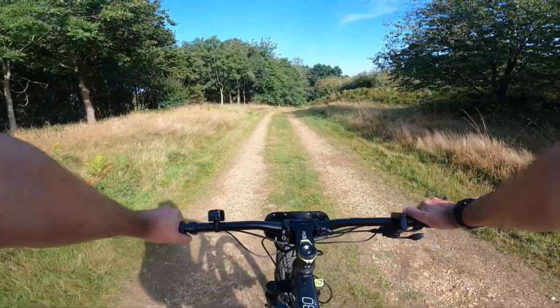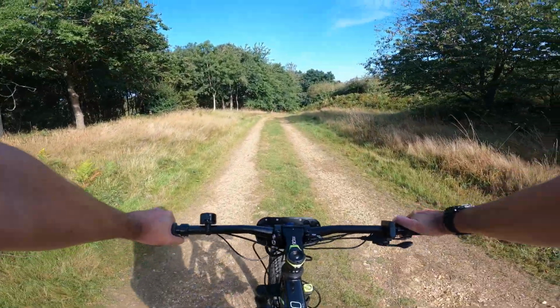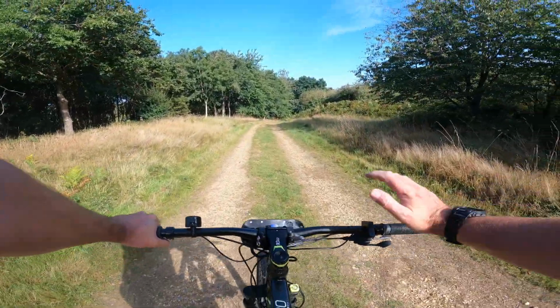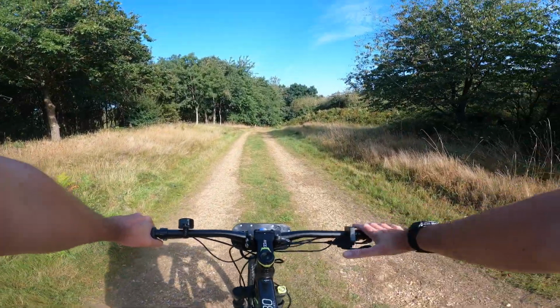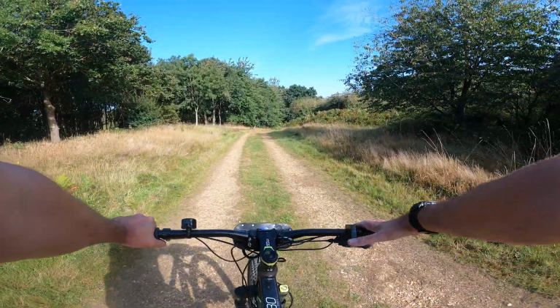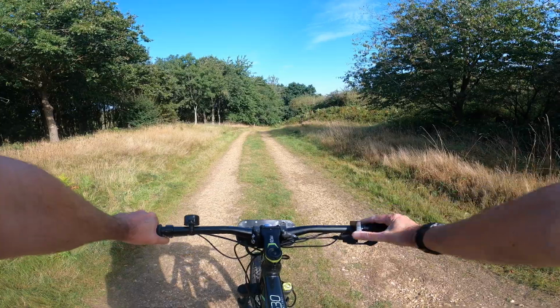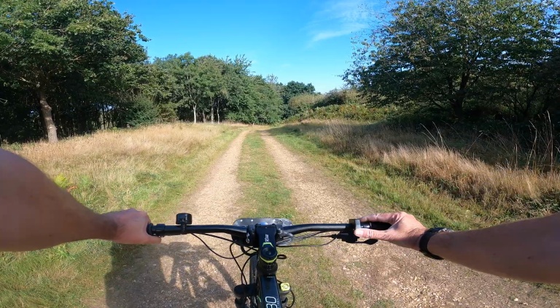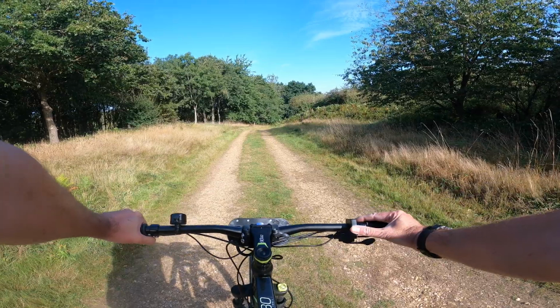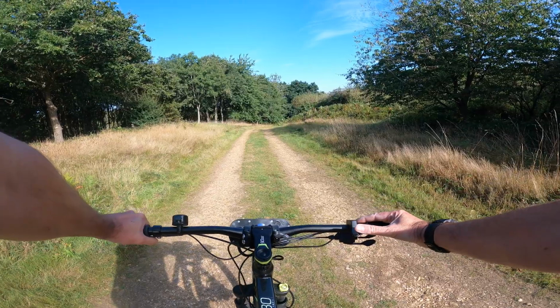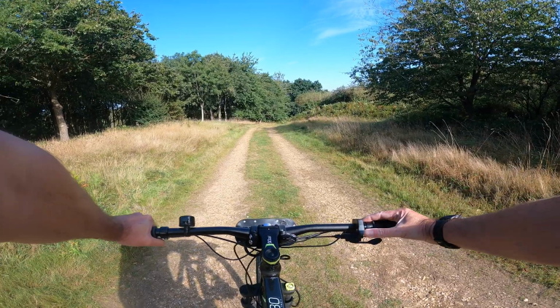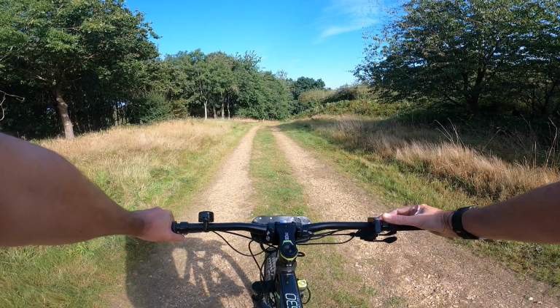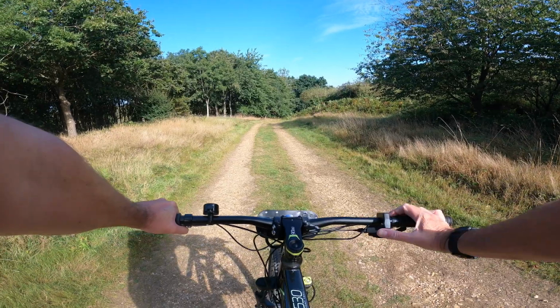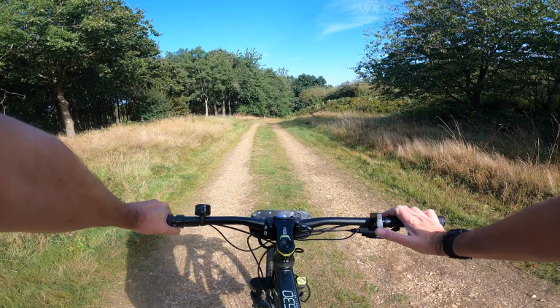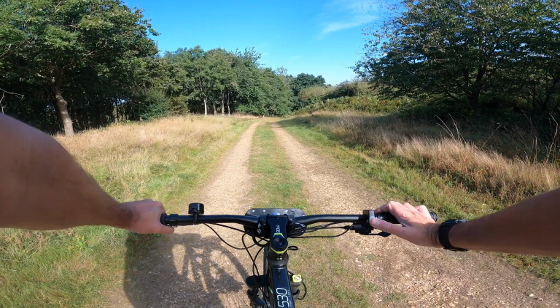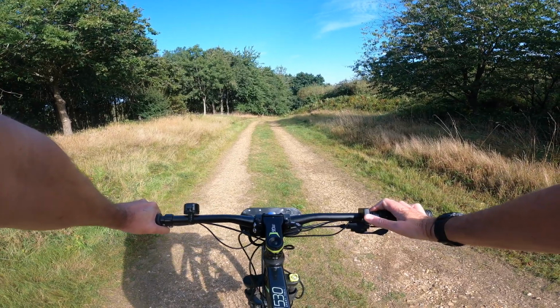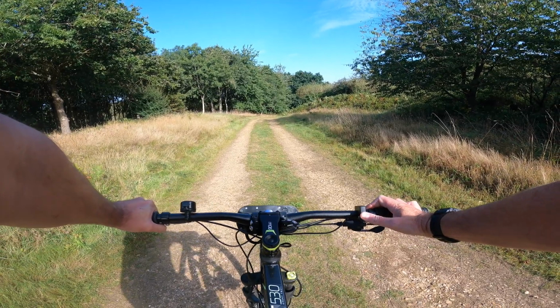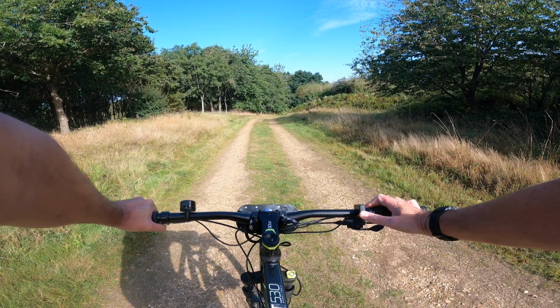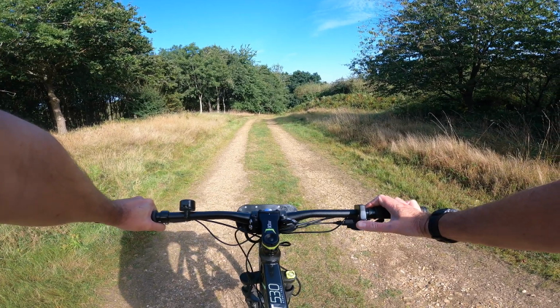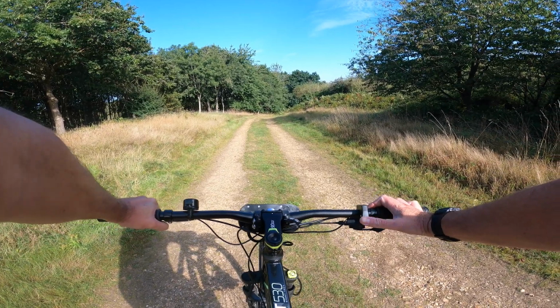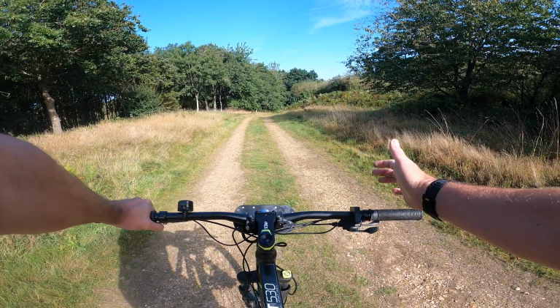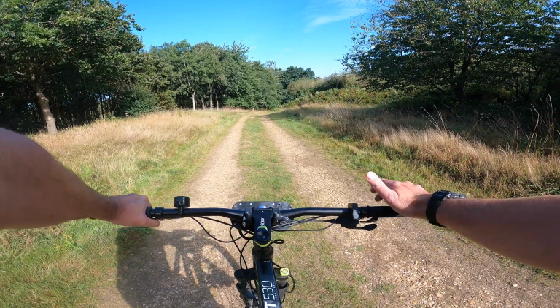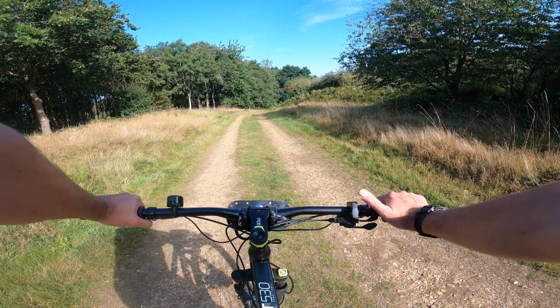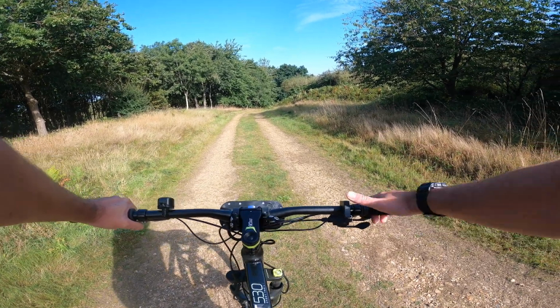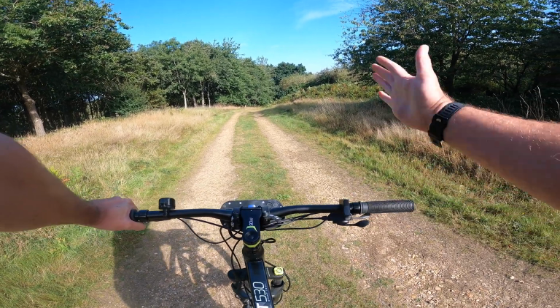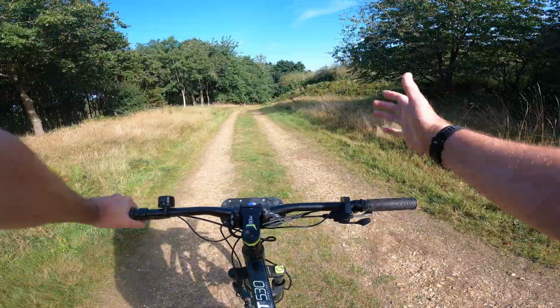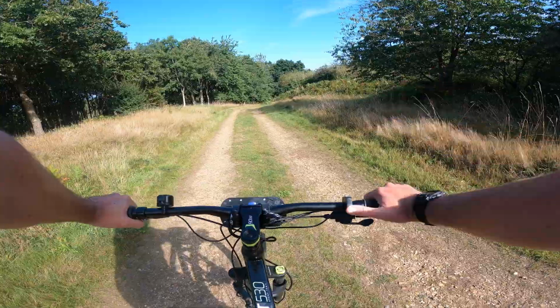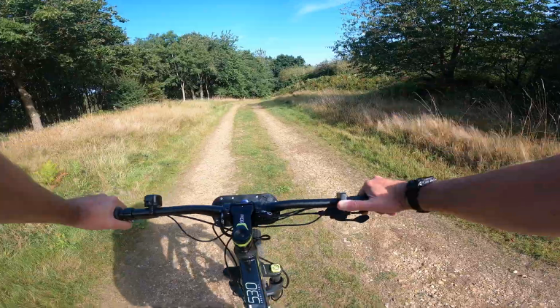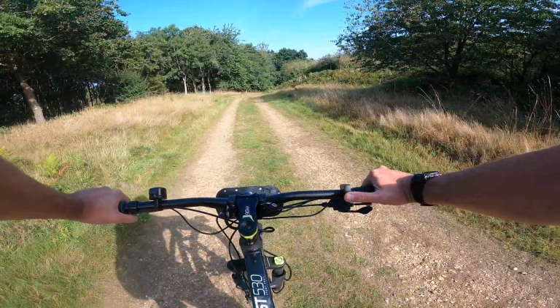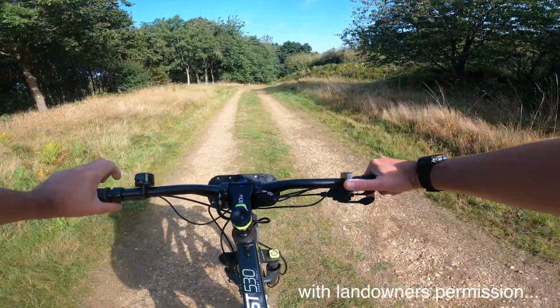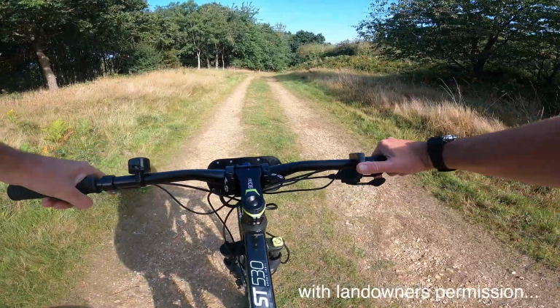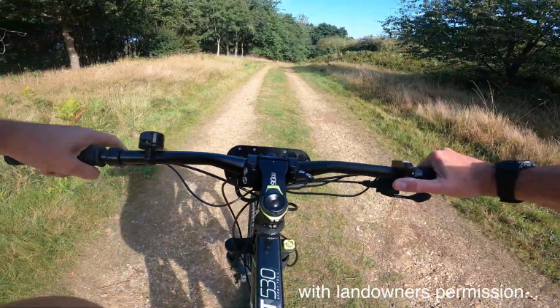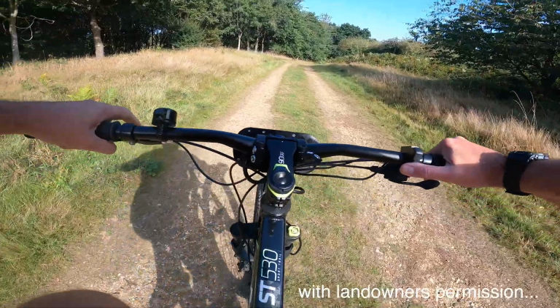On this kit I've actually got a throttle - it's not legal on the road to use this, but off-road you're absolutely fine. So let's give it some go!